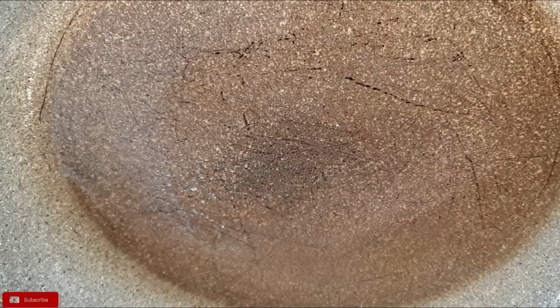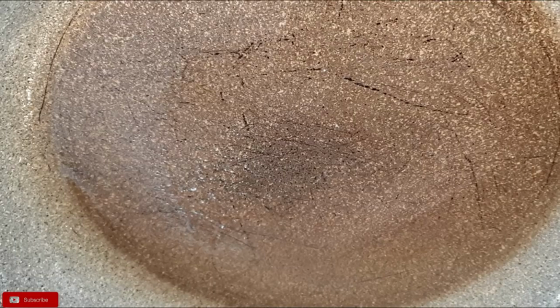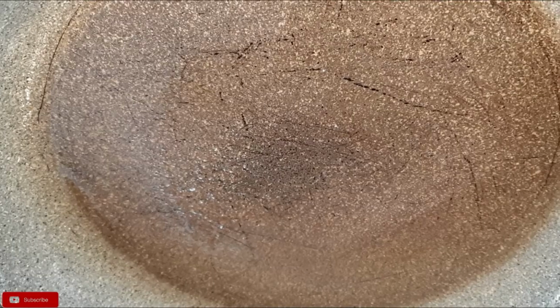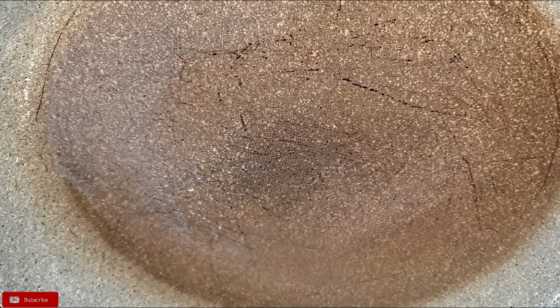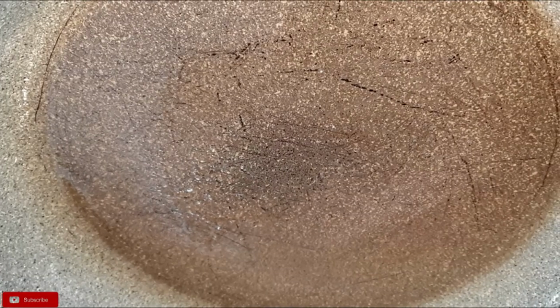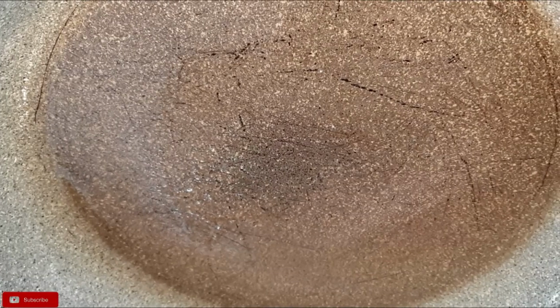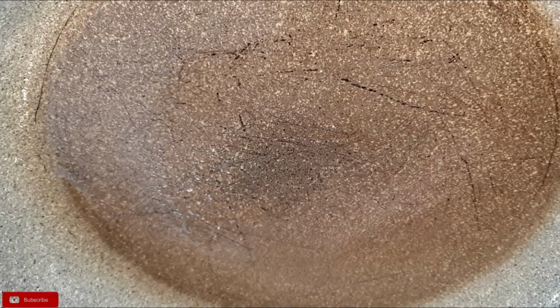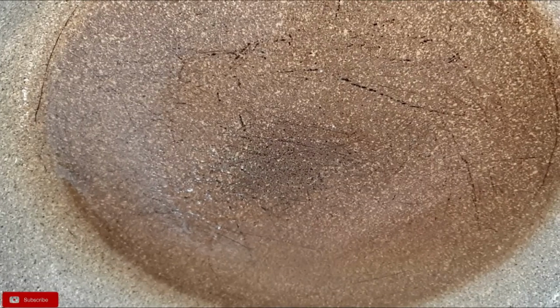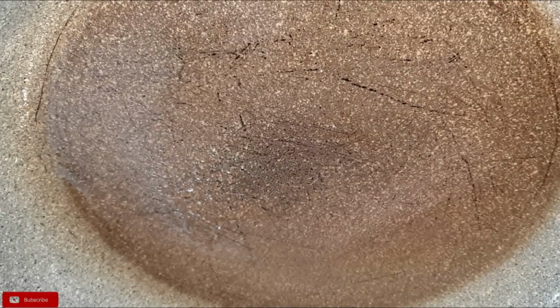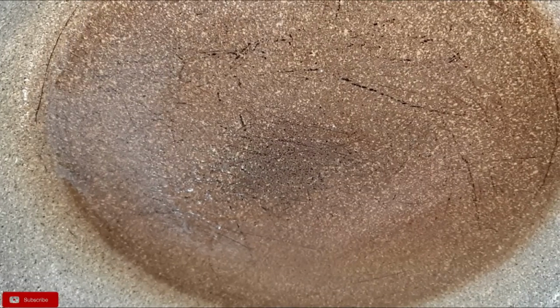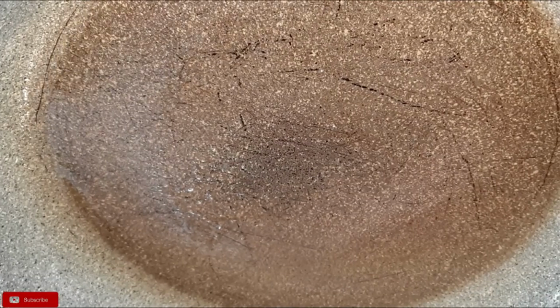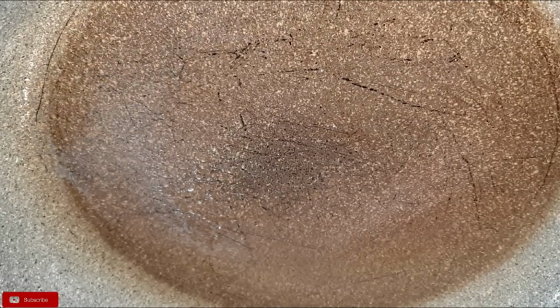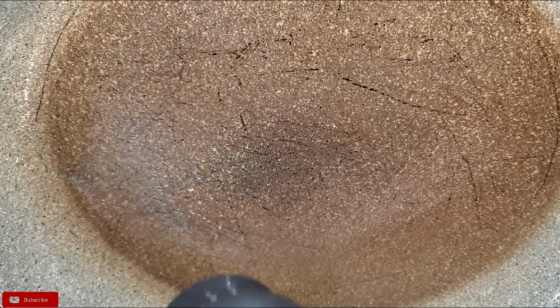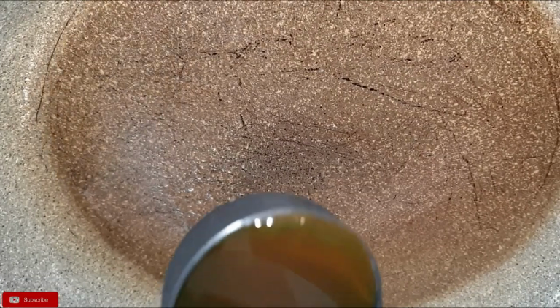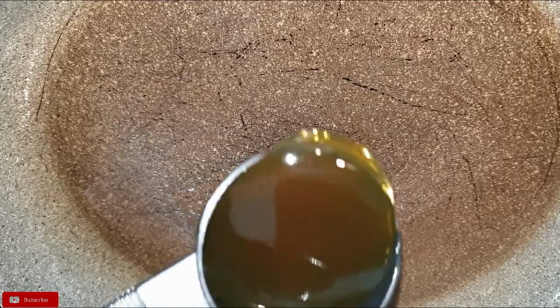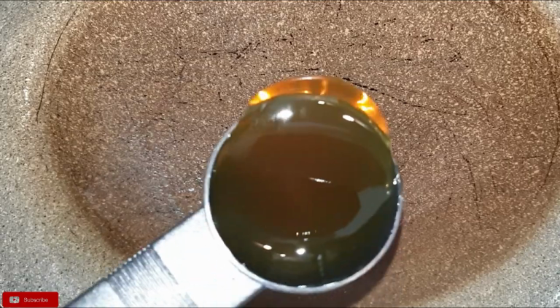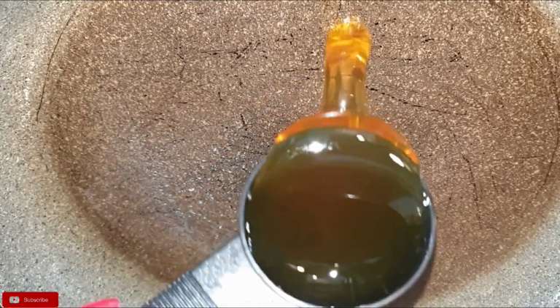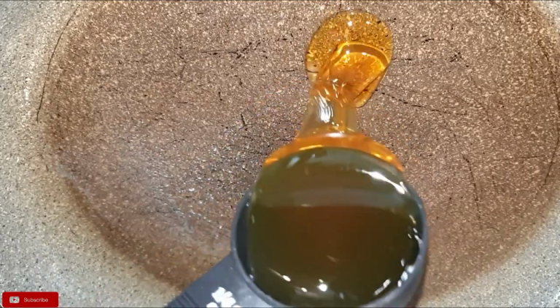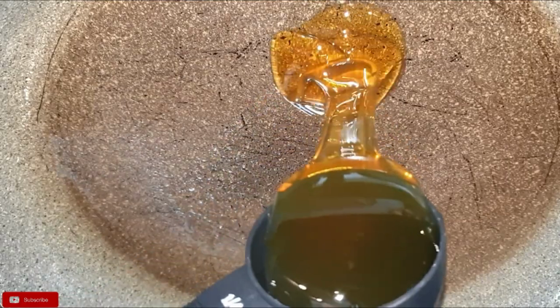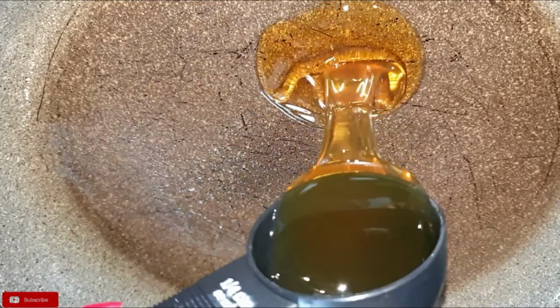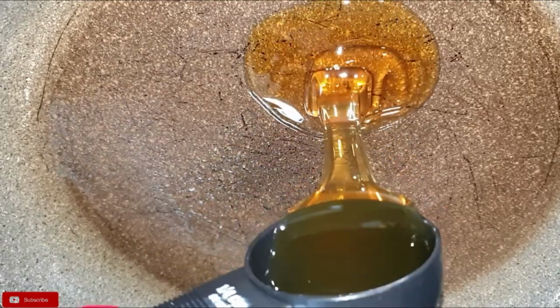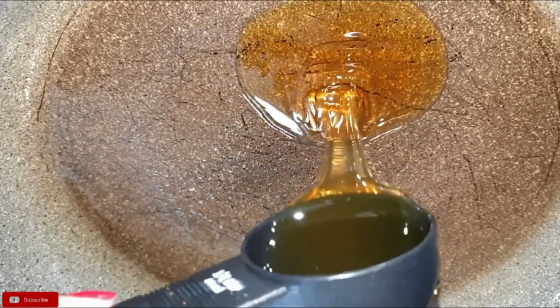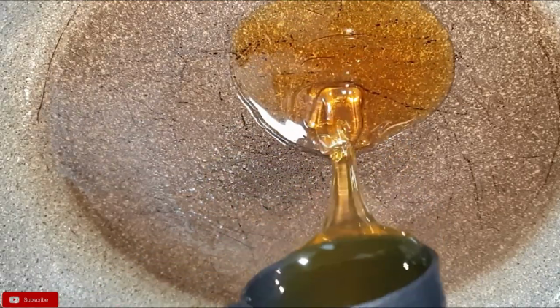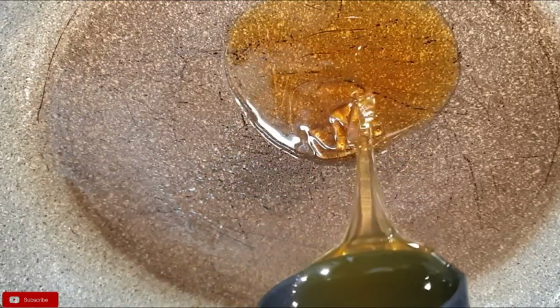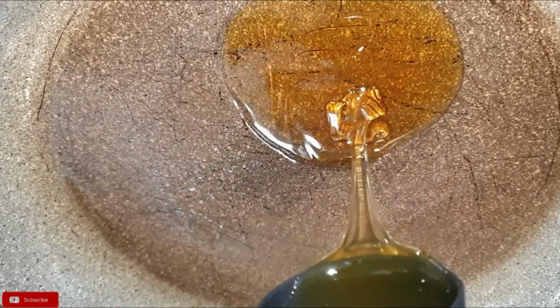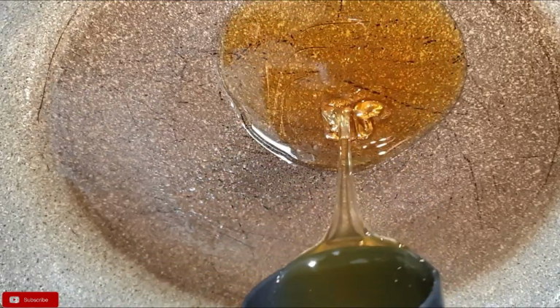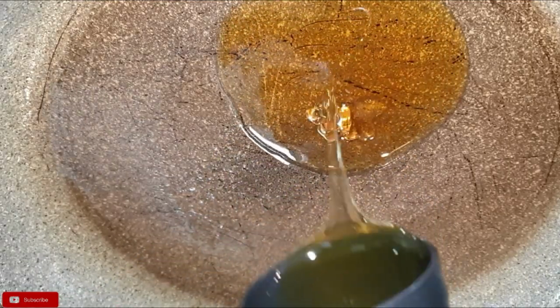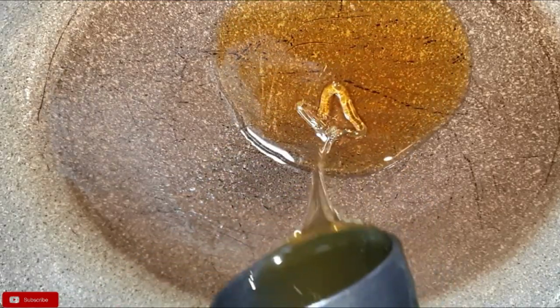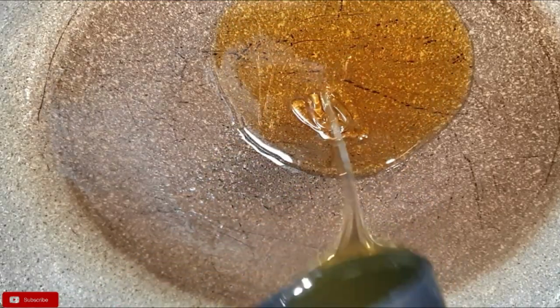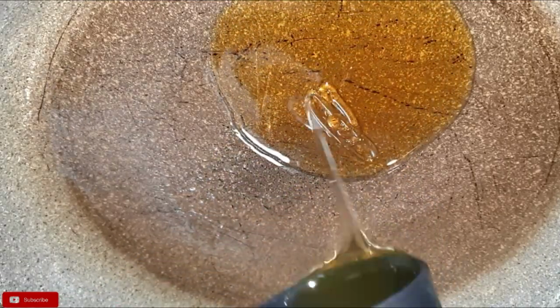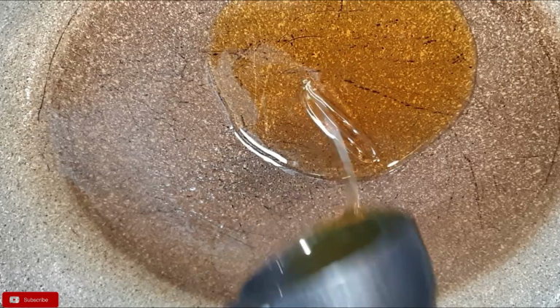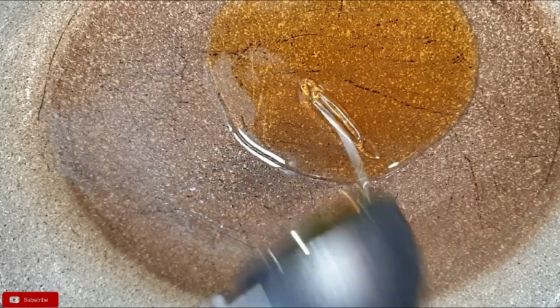Once you're done, into your pan add a quarter cup of honey together with the blended mixture and let it simmer for a few minutes.